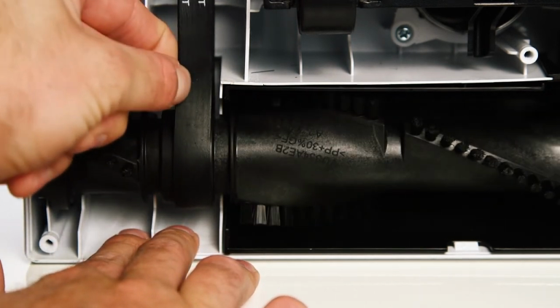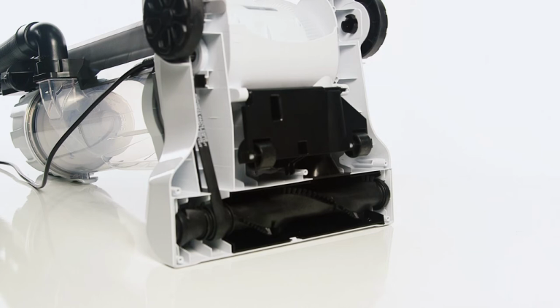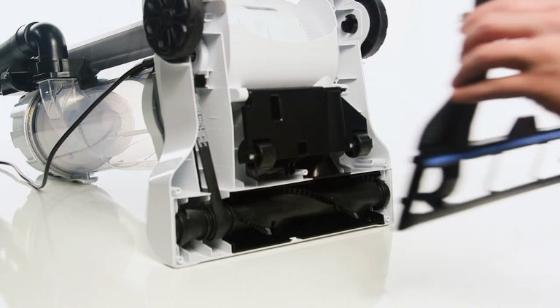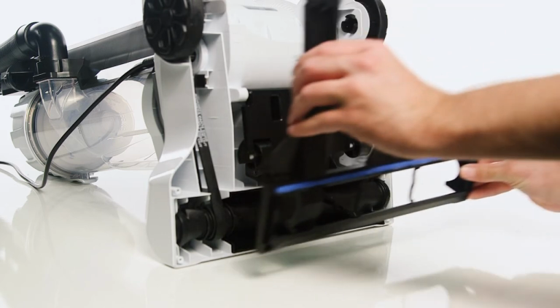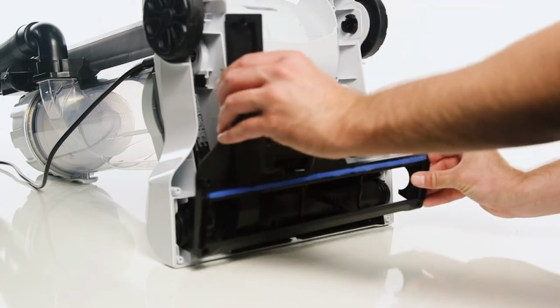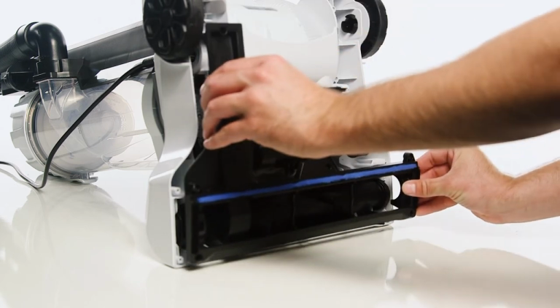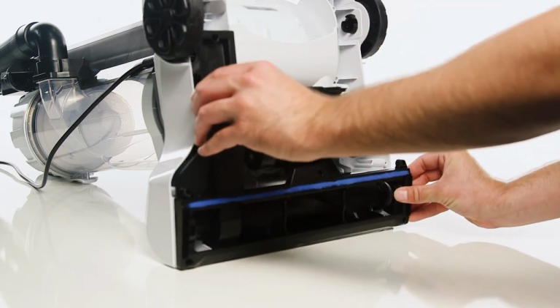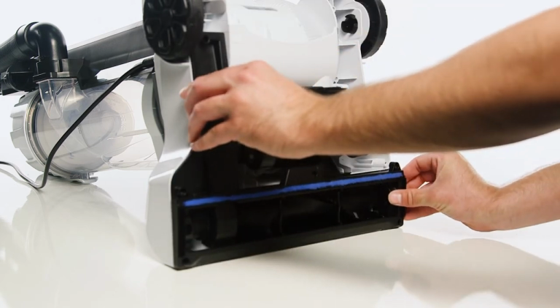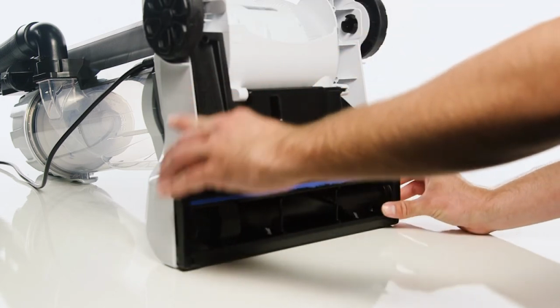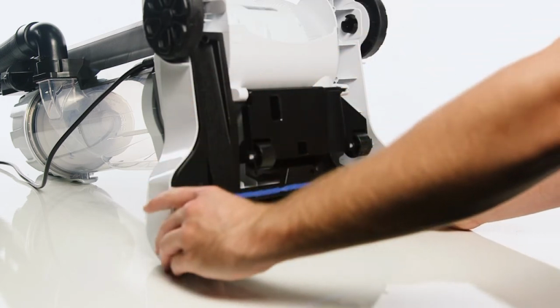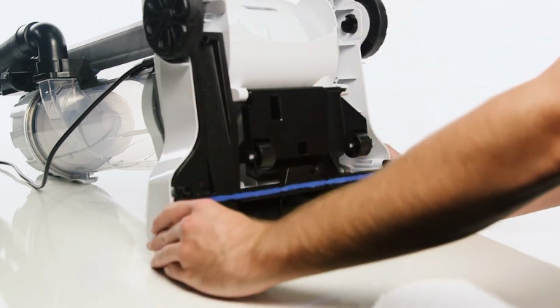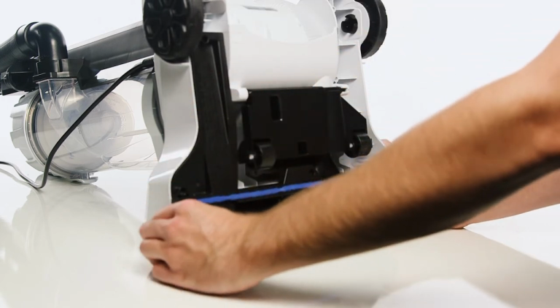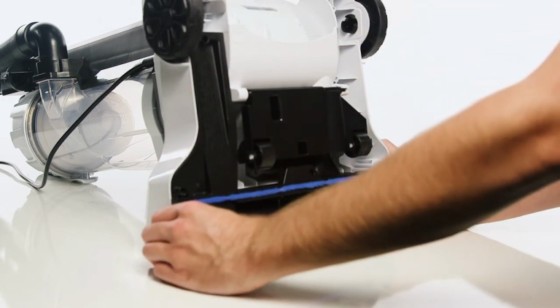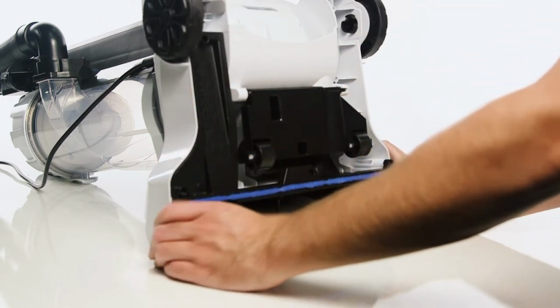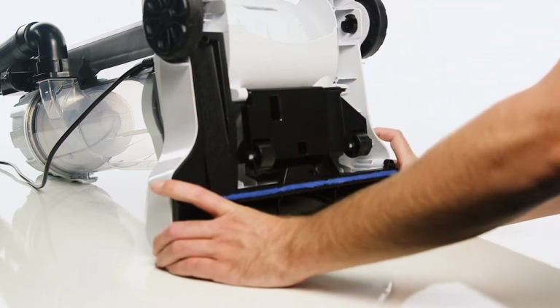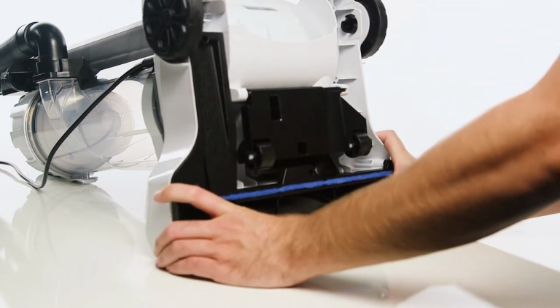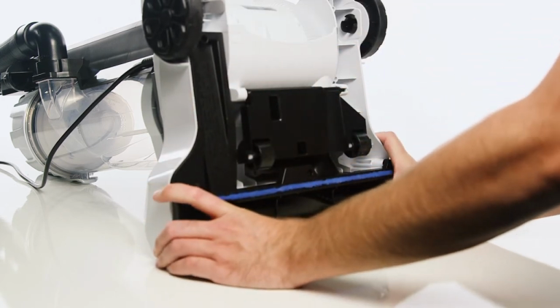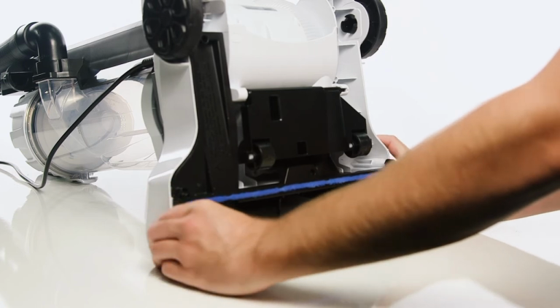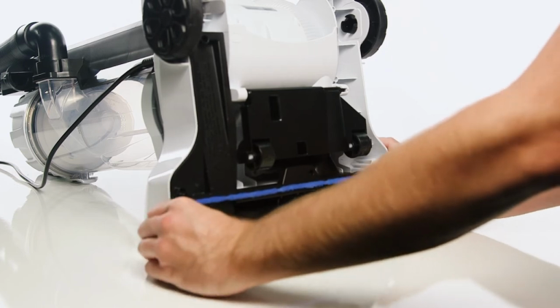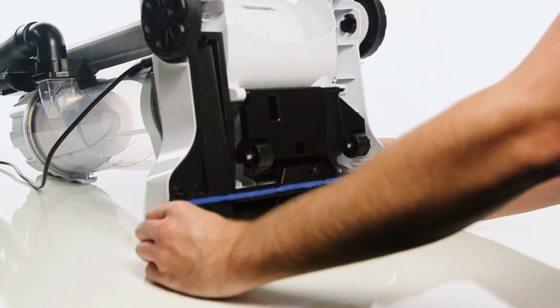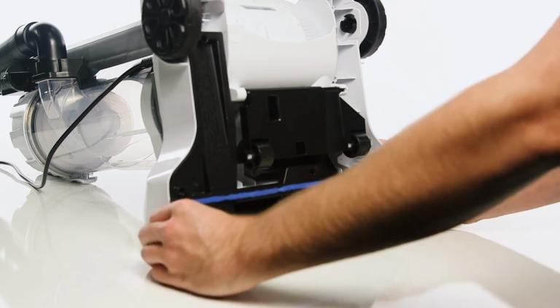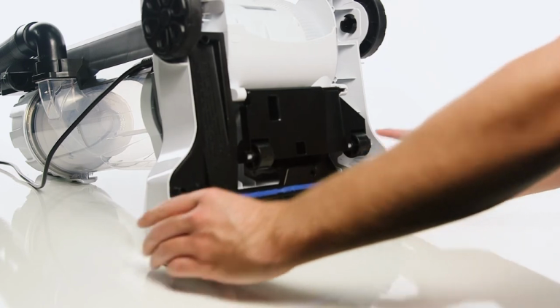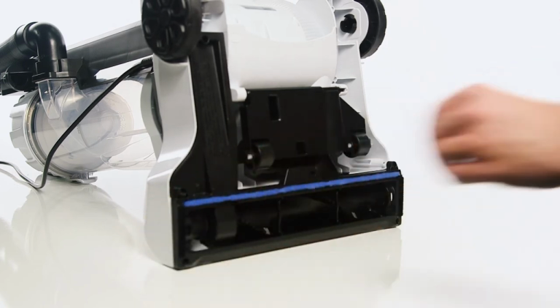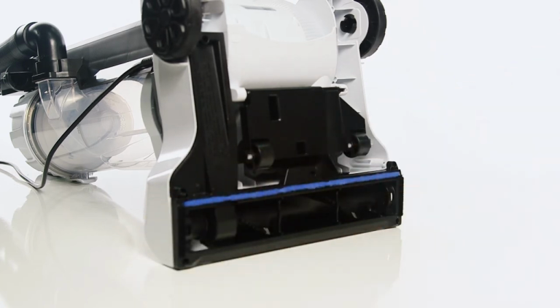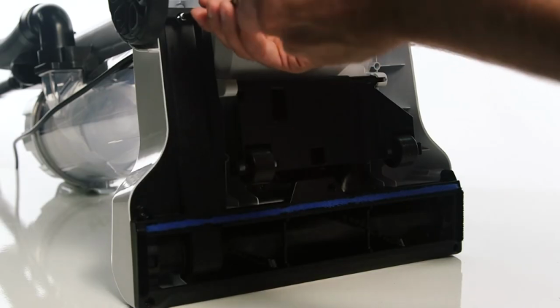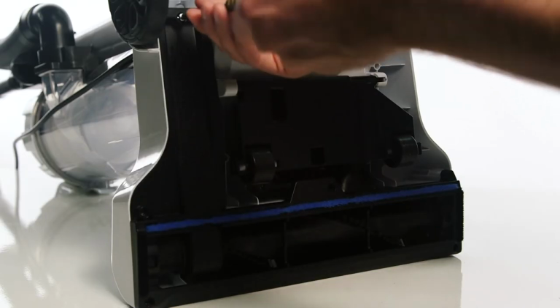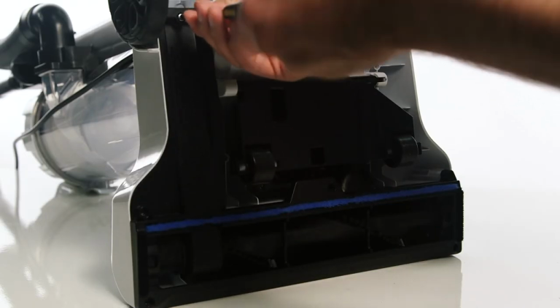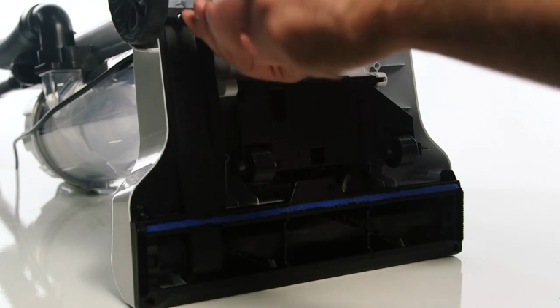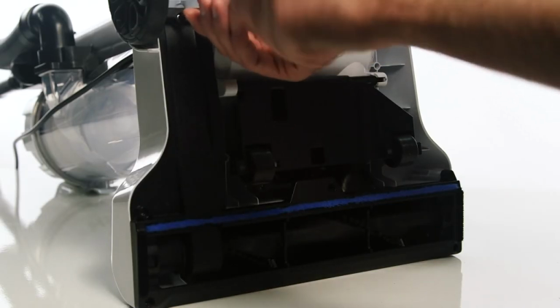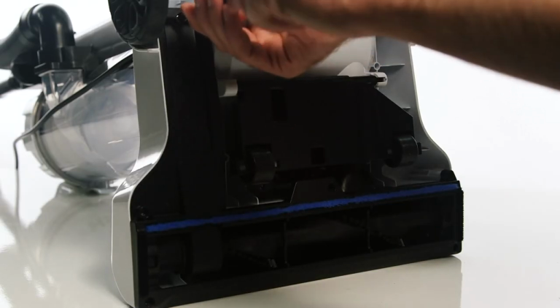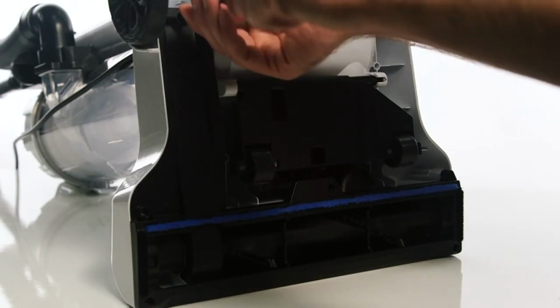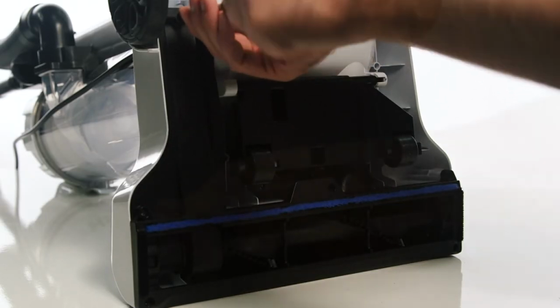You can now refit the brush cover. Finally, attach the six screws on the brush cover.